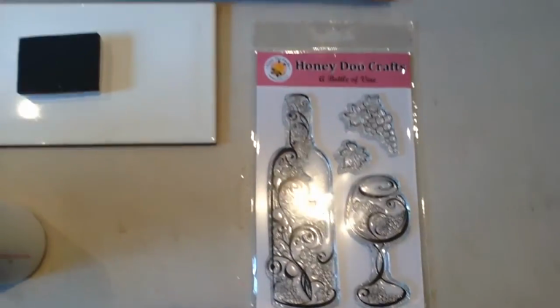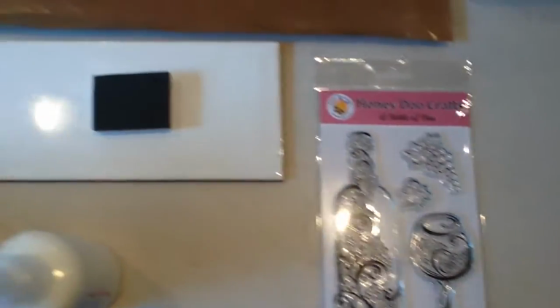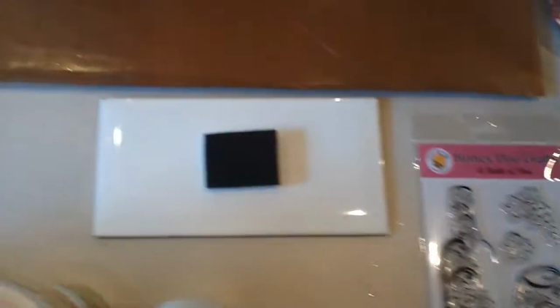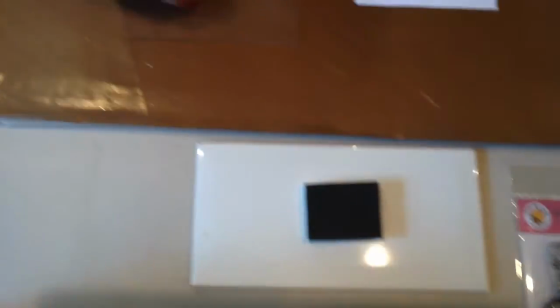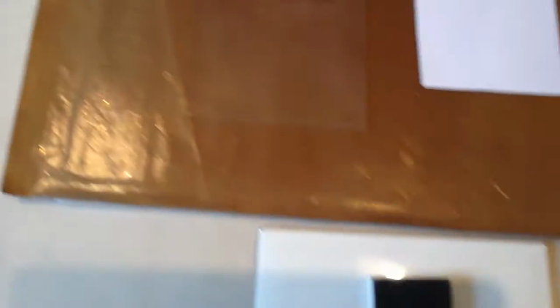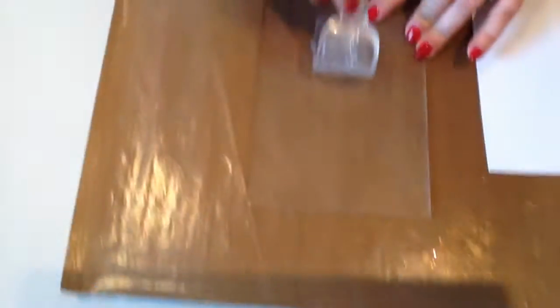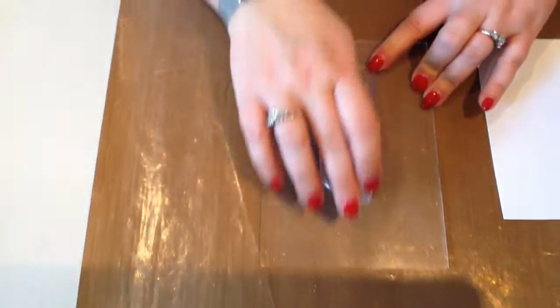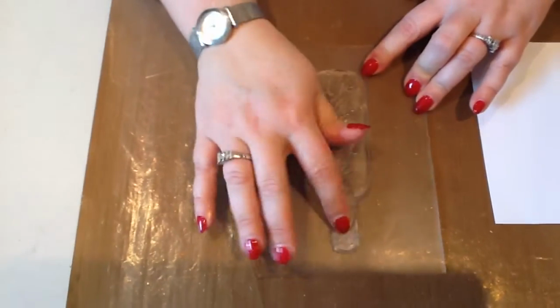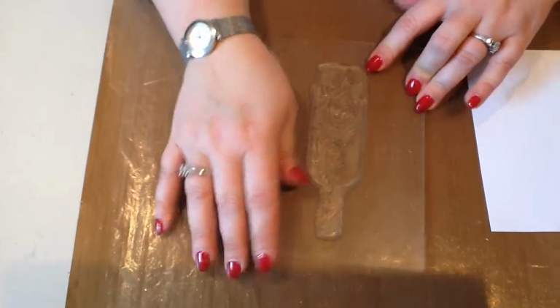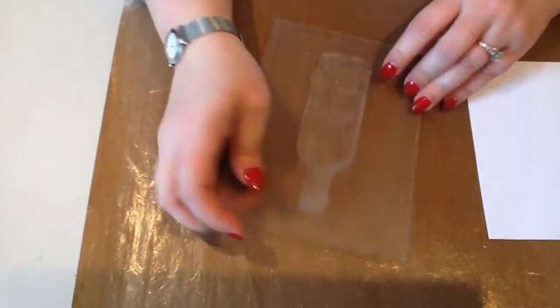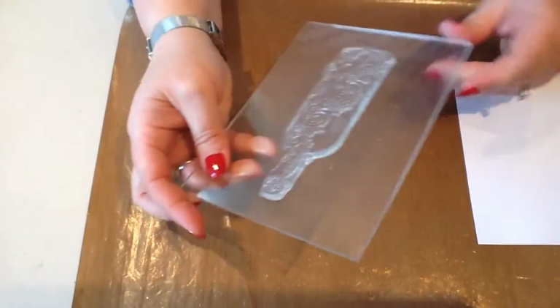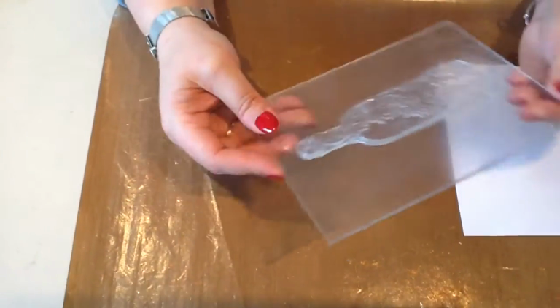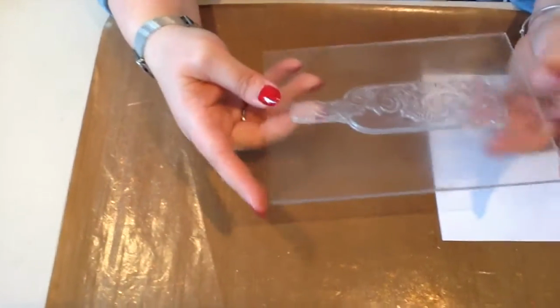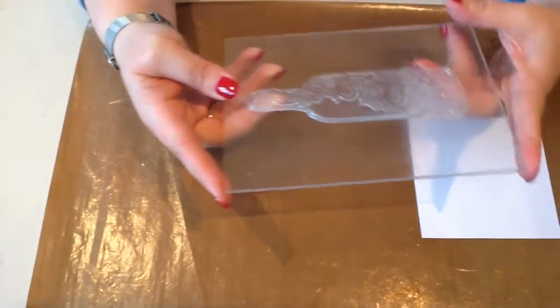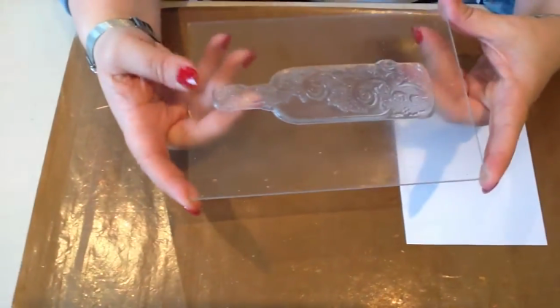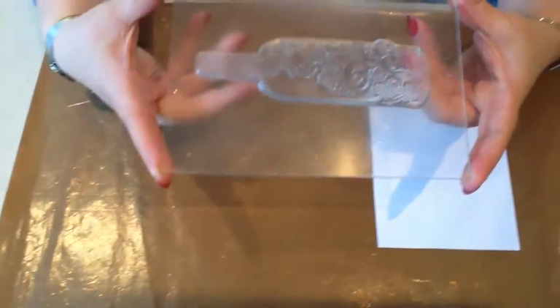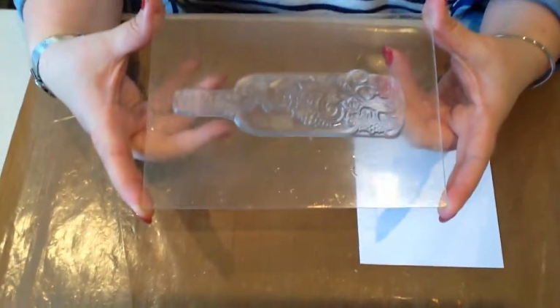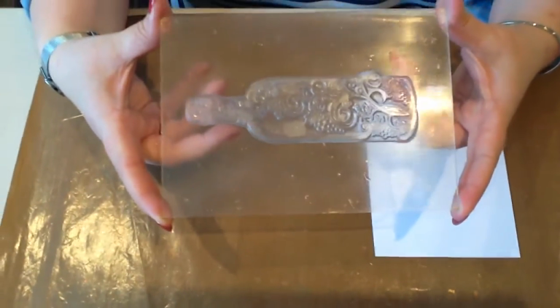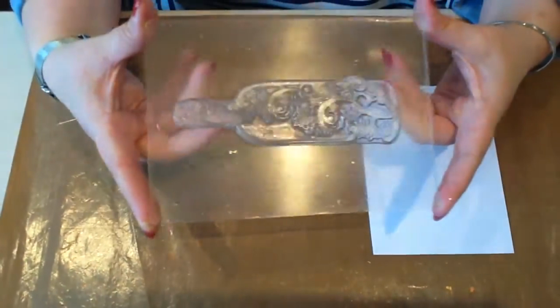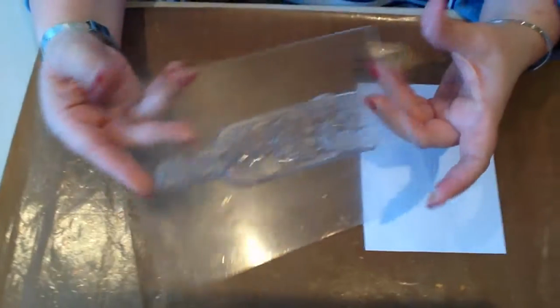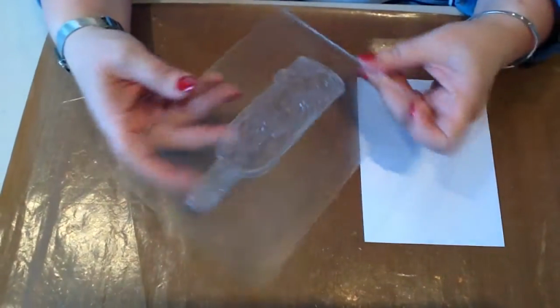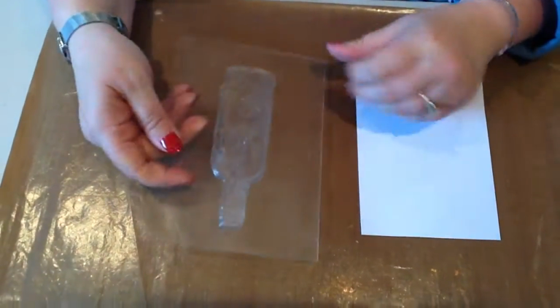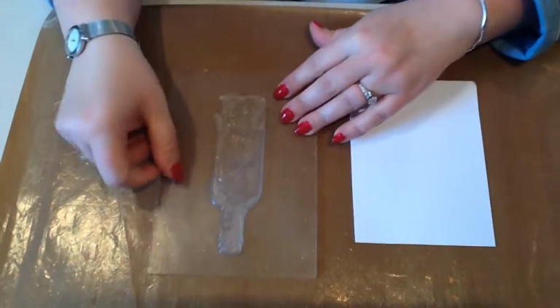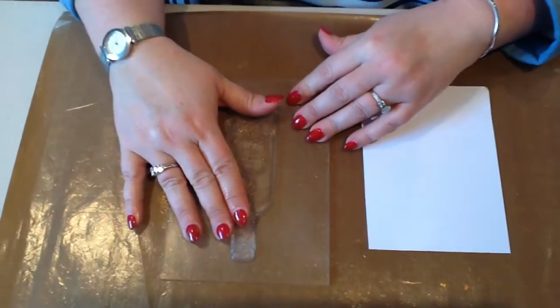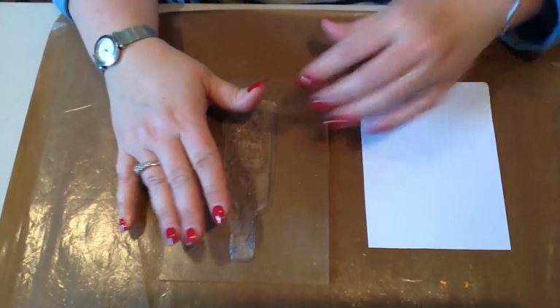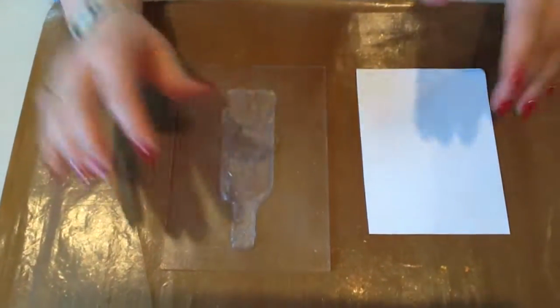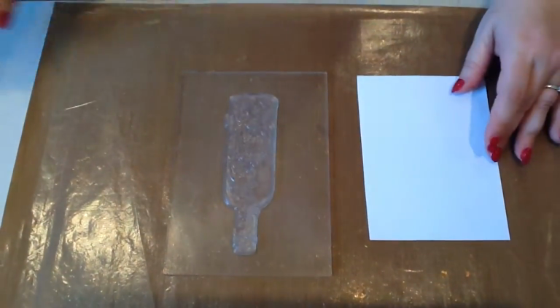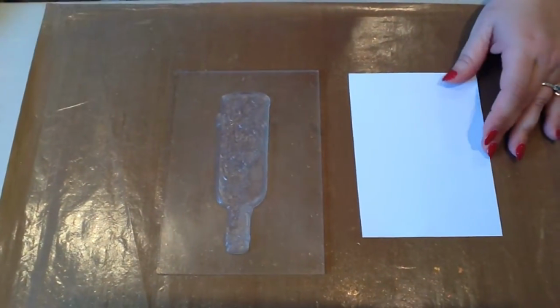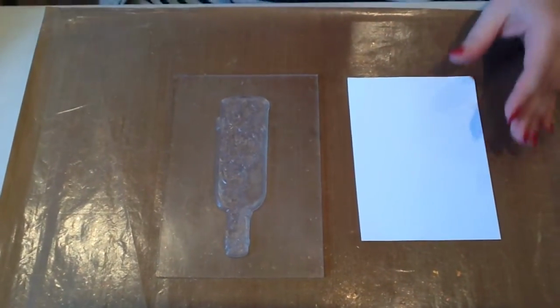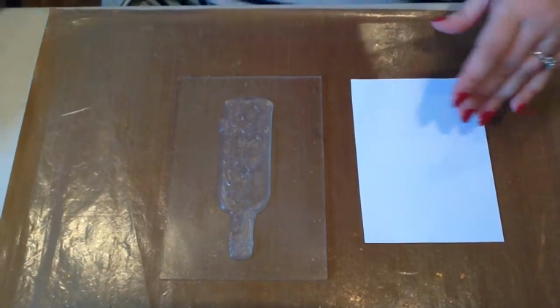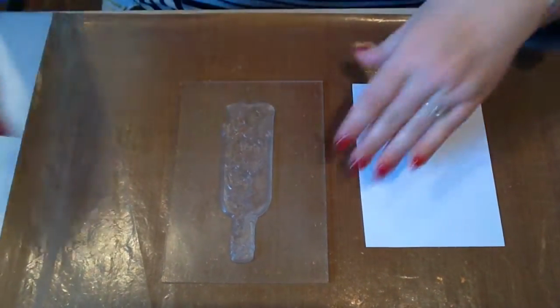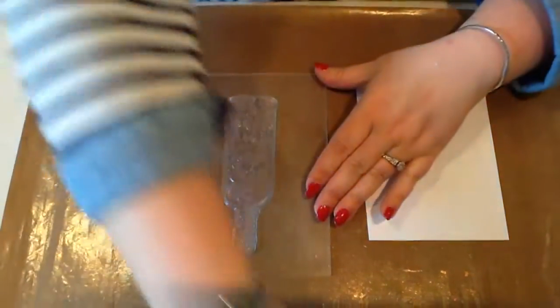The stamps are polymer and they are self-adhesive to acrylic blocks. We sell the acrylic blocks in sets of four — we do a square set and a rectangular set. The rectangular set is ideal for this, as all the elements of the stamp work with it.